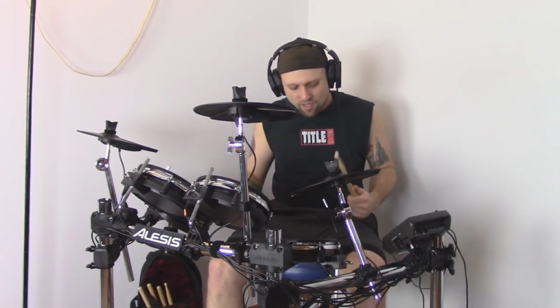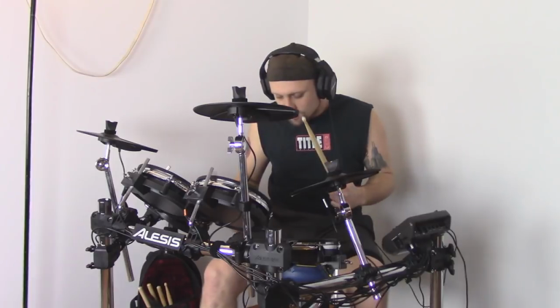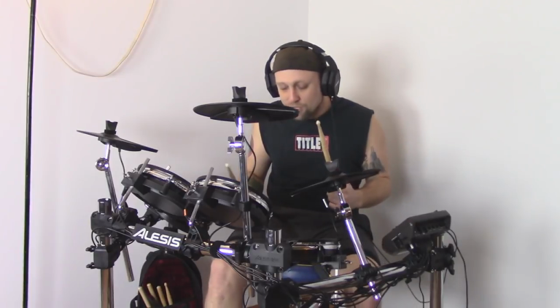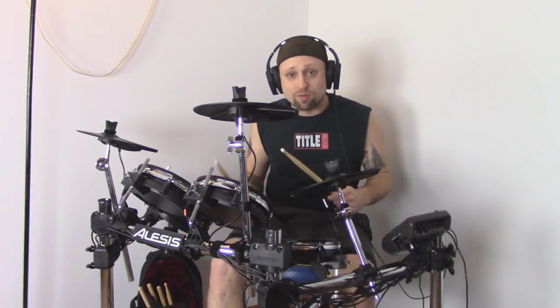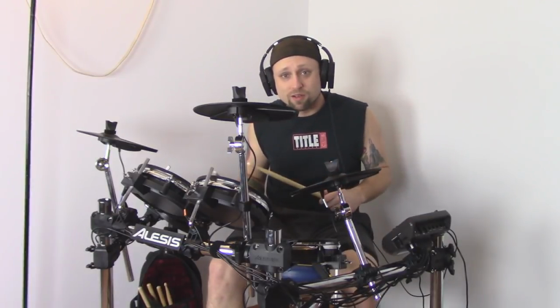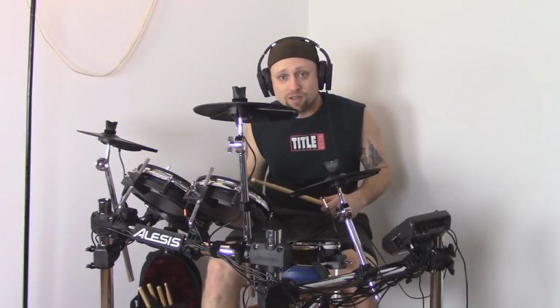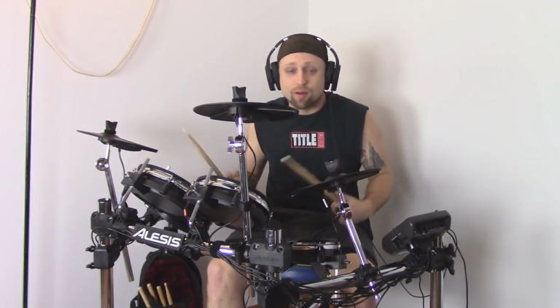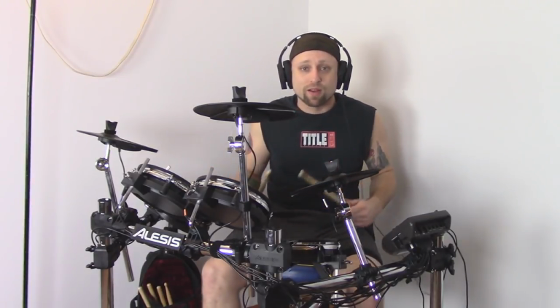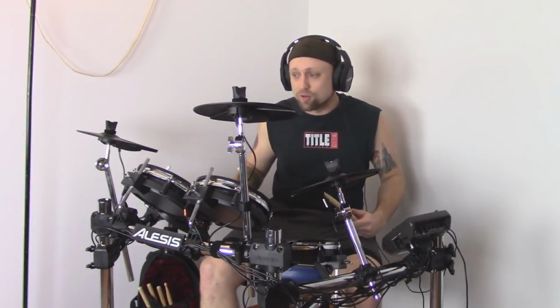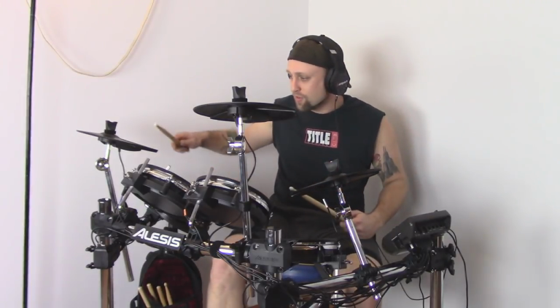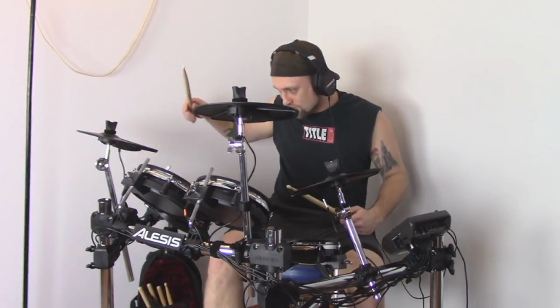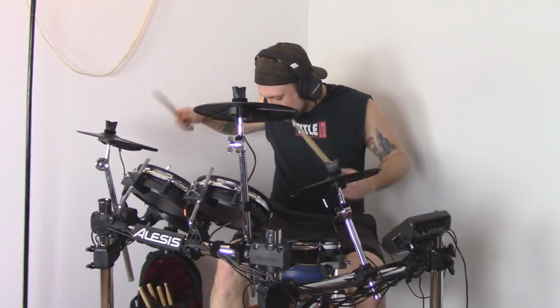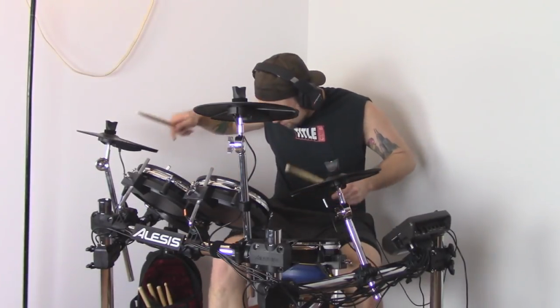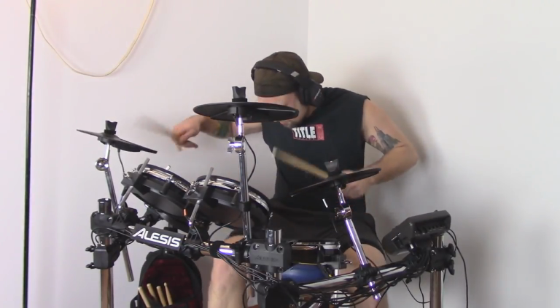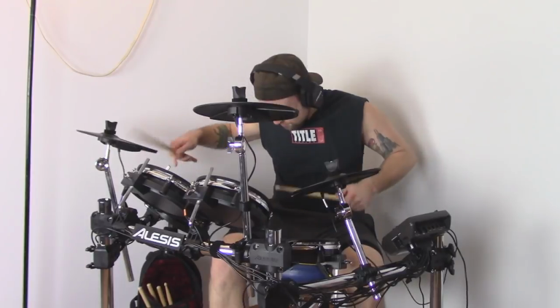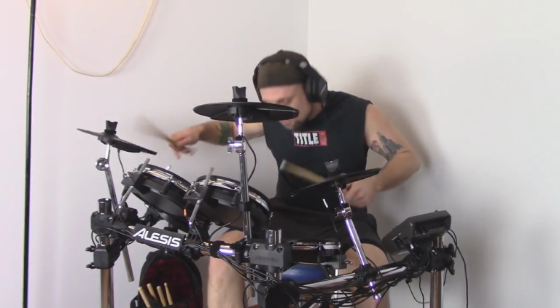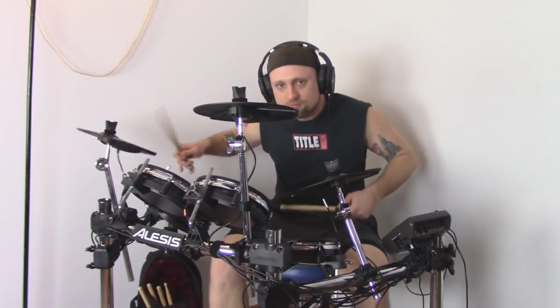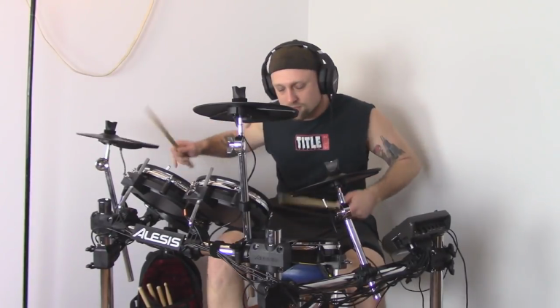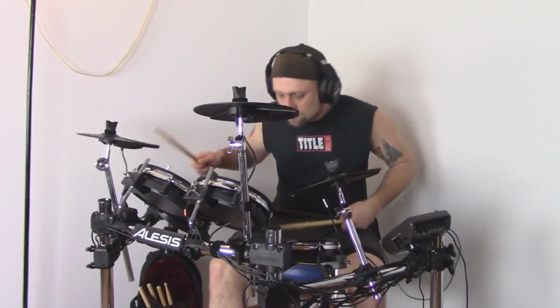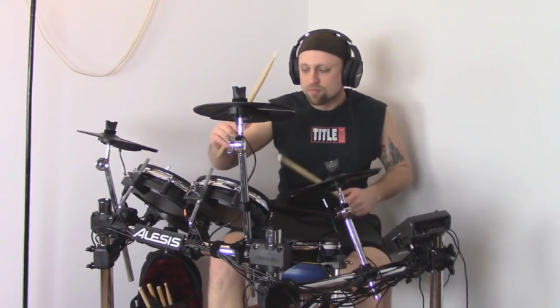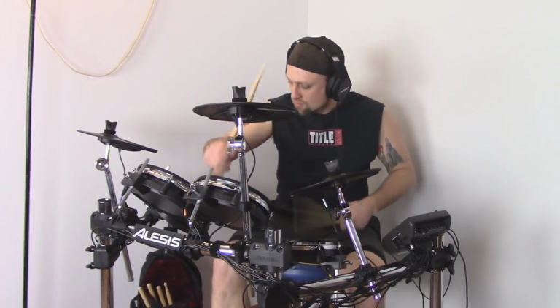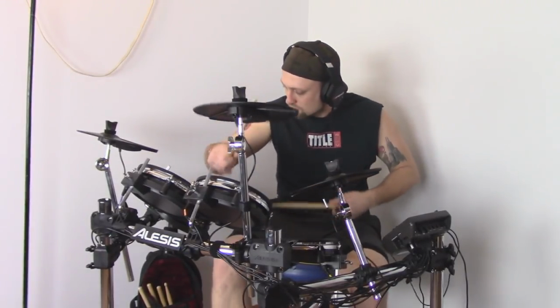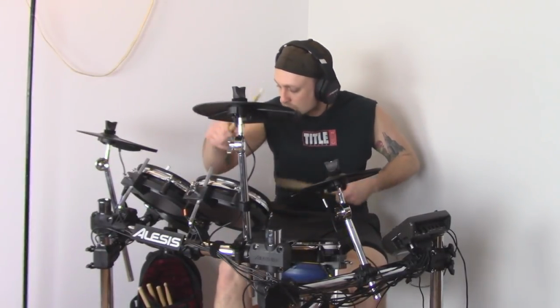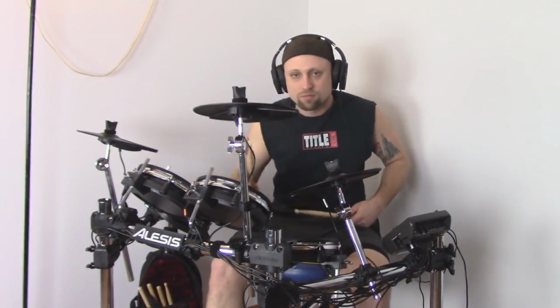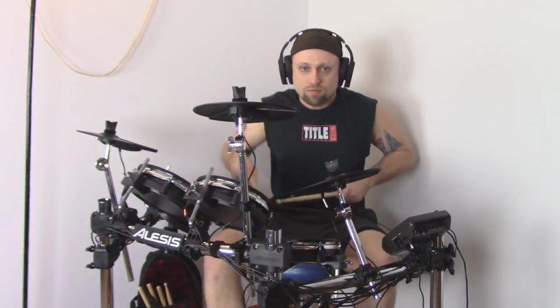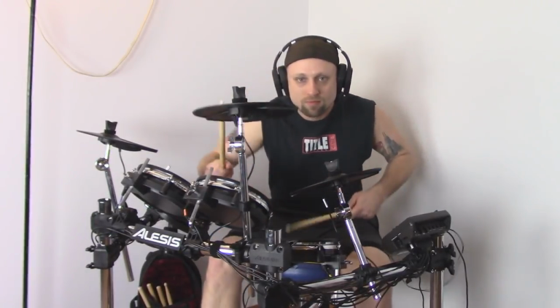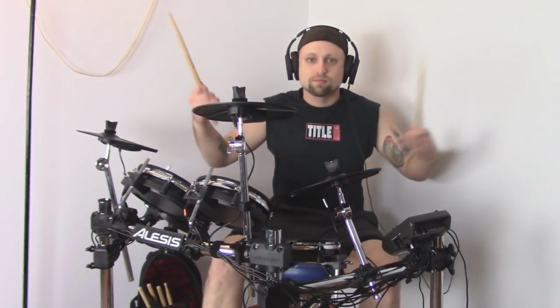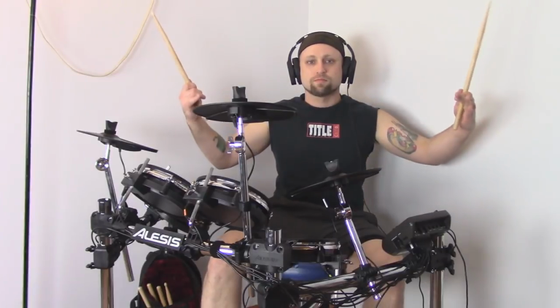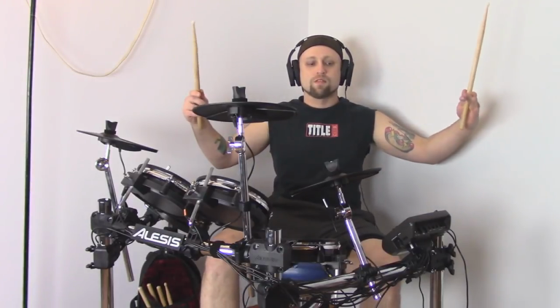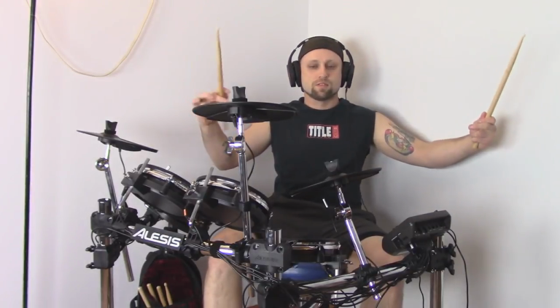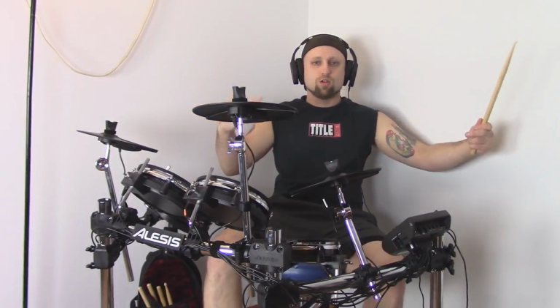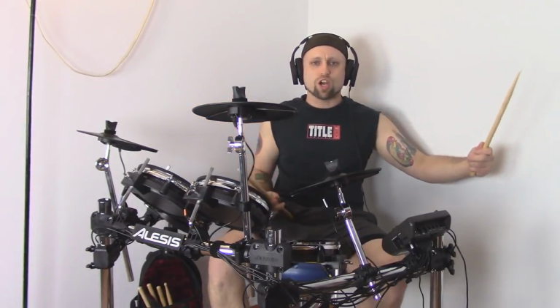I also got the double pedal hooked up now. Hello, Chicago!